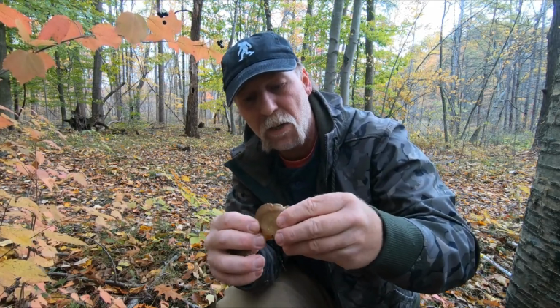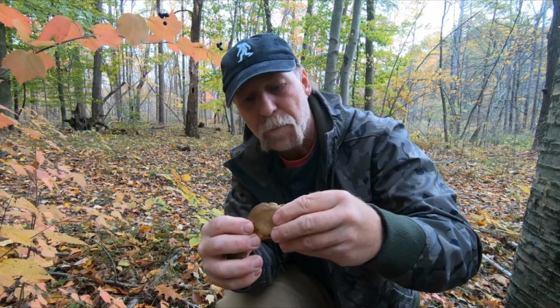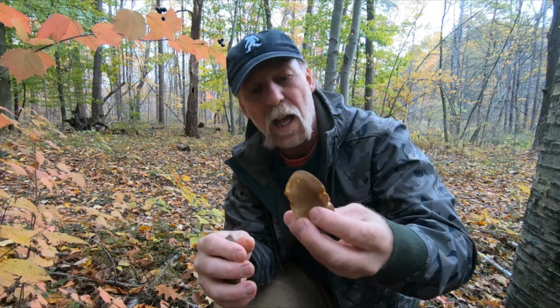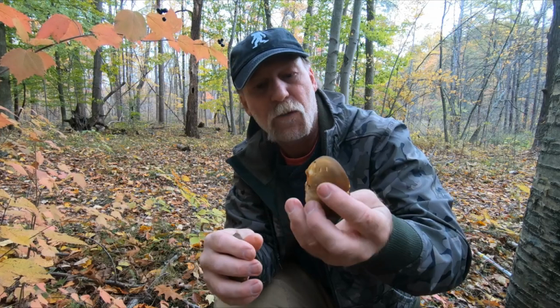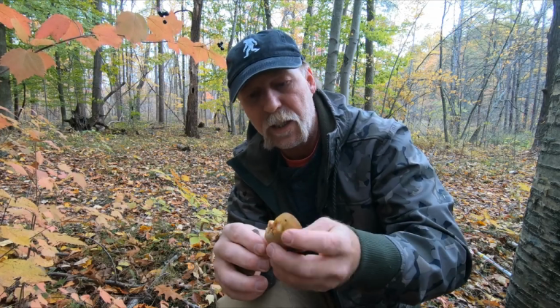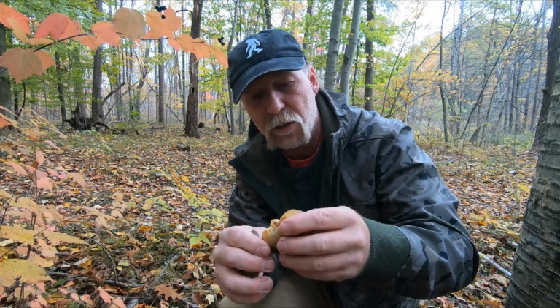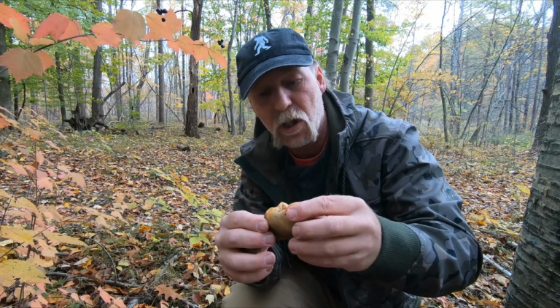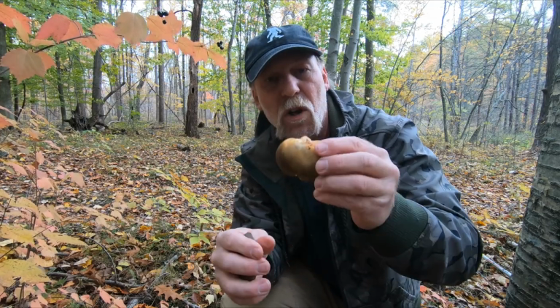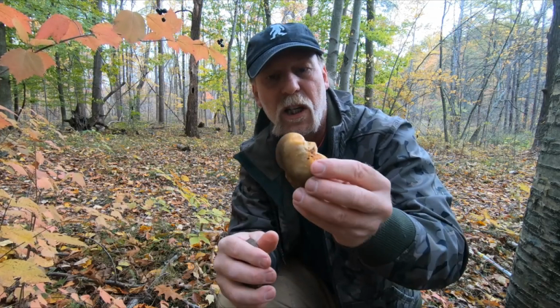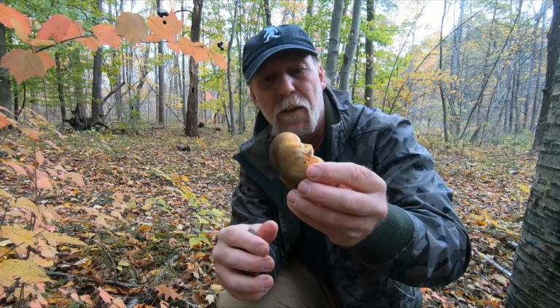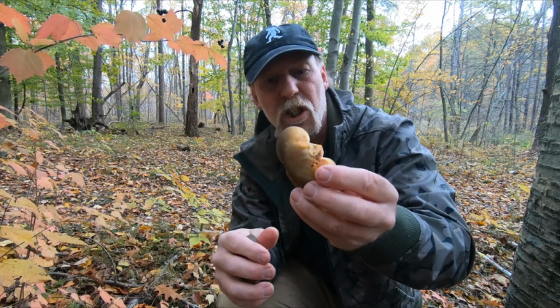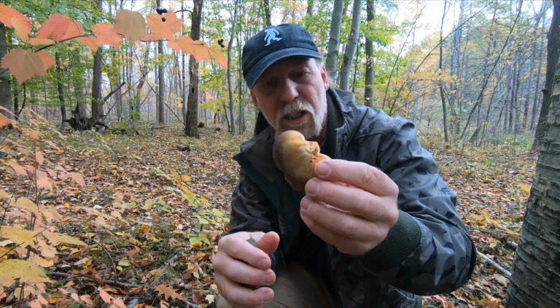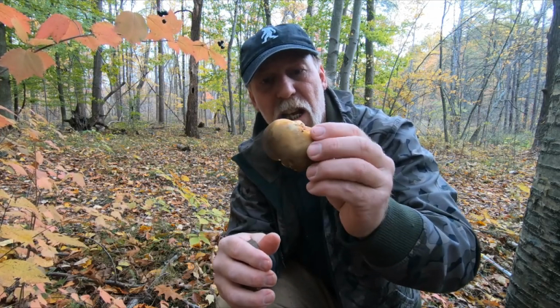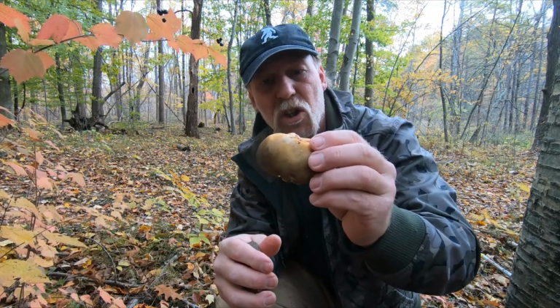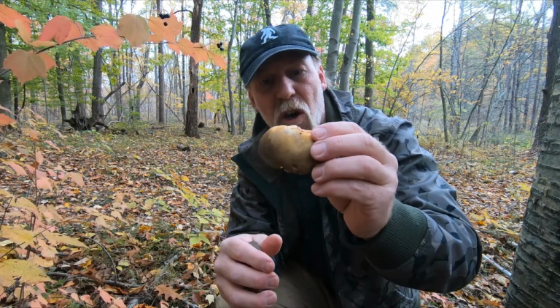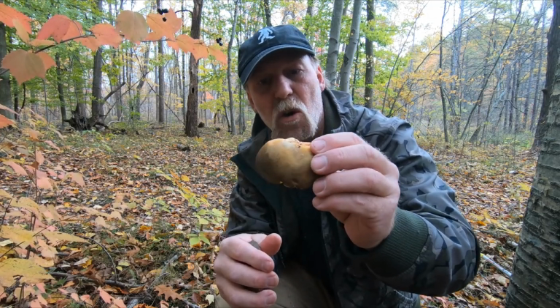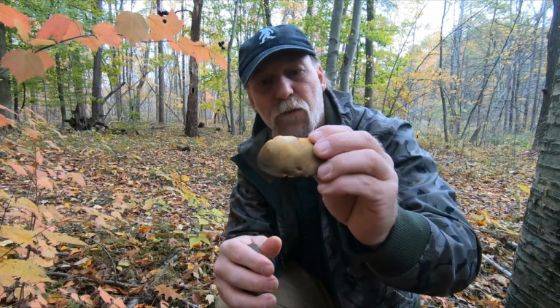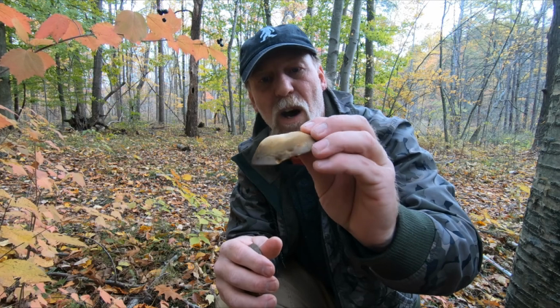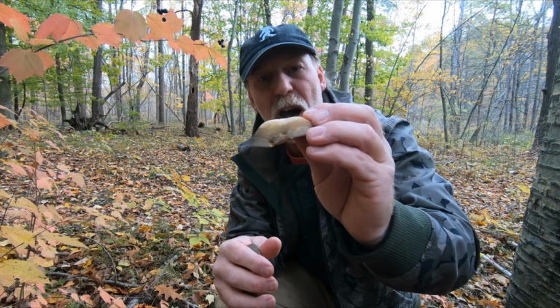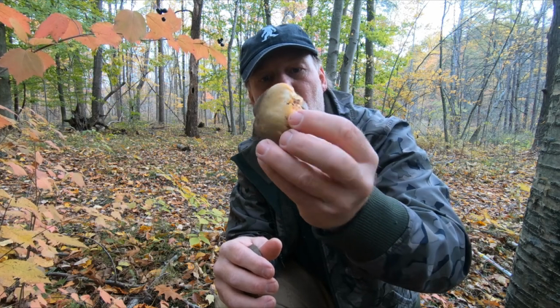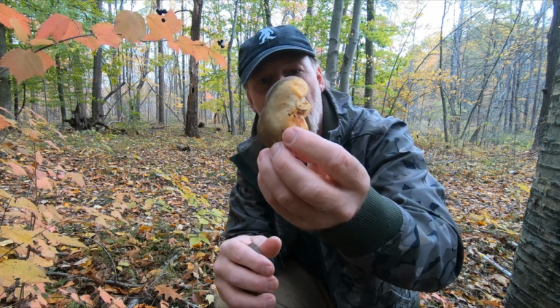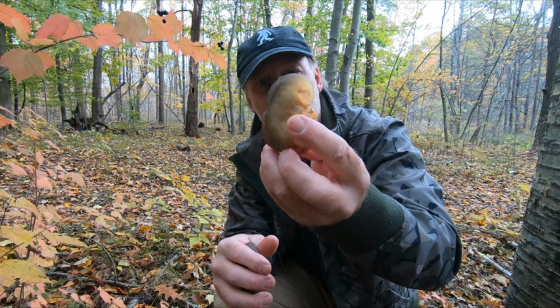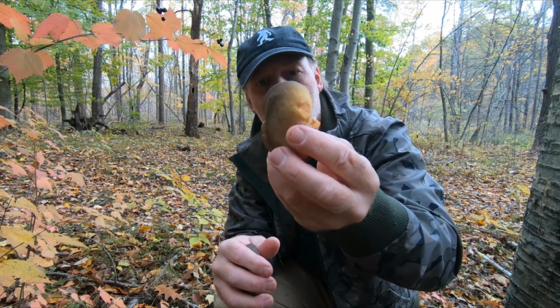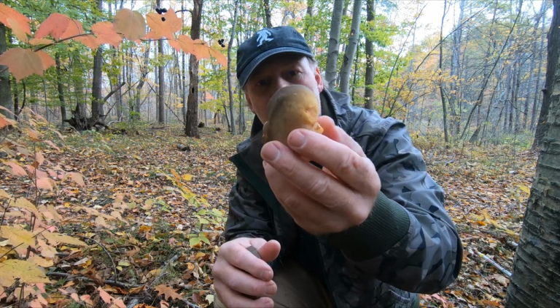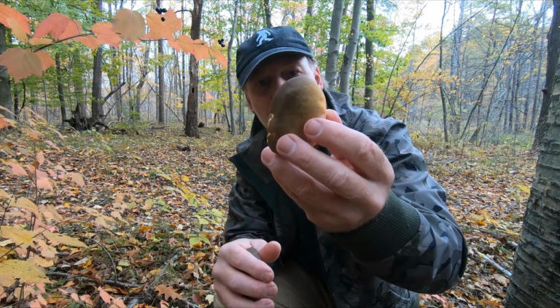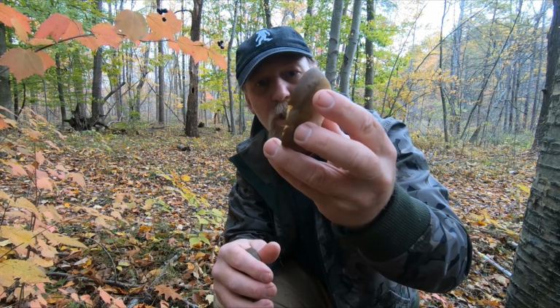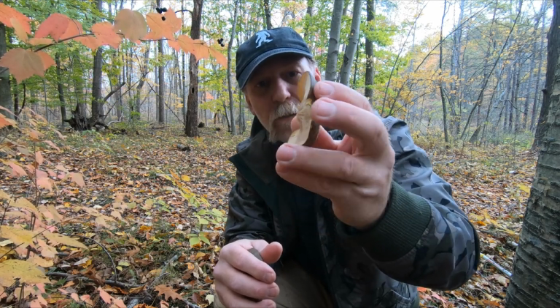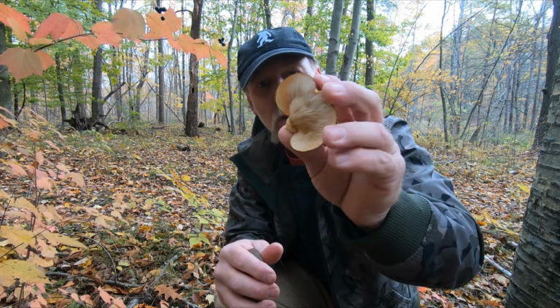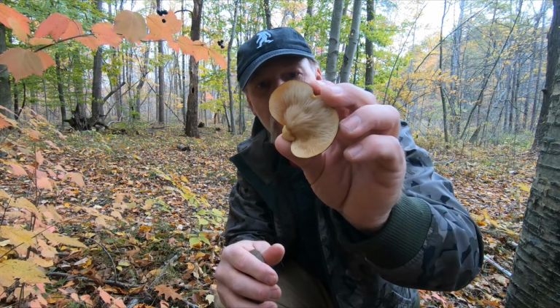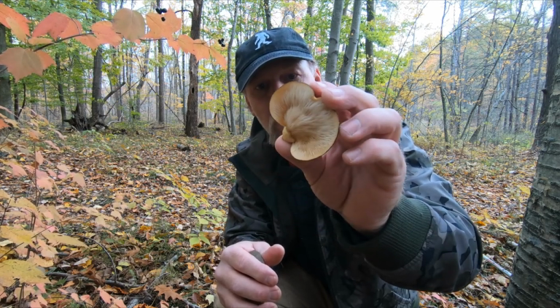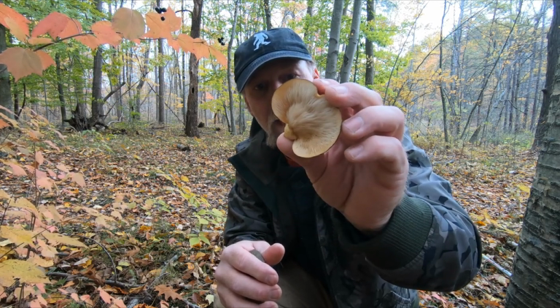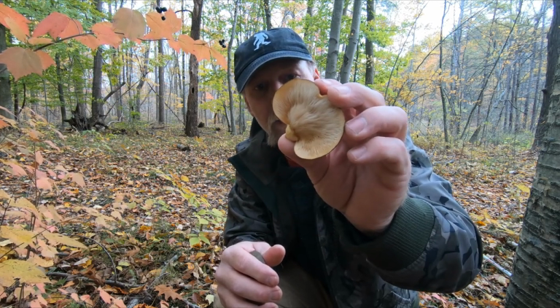It is a thick mushroom — there's a lot of meat in here, a lot of fluid. So you're going to want to slice it thin and cook it on low heat for quite a while before you add it to your dishes or casseroles, or whatever you're going to make with it.